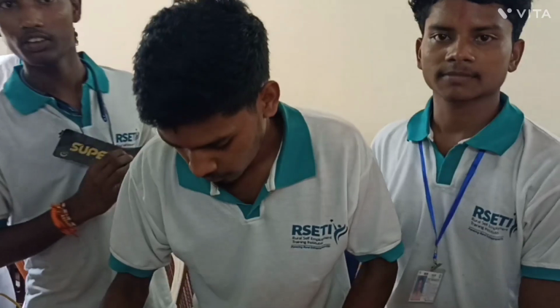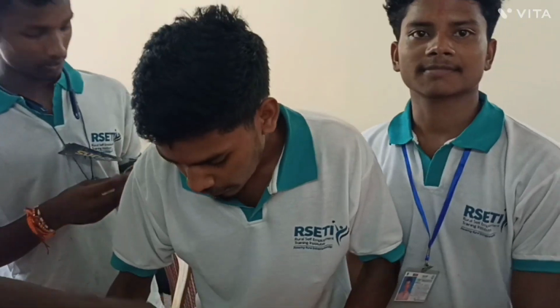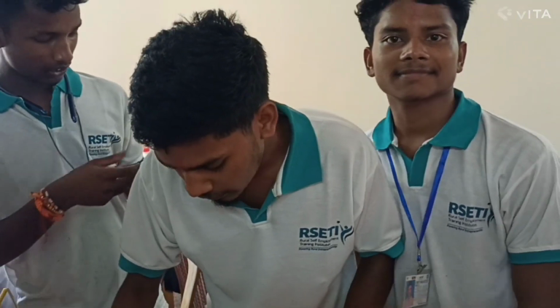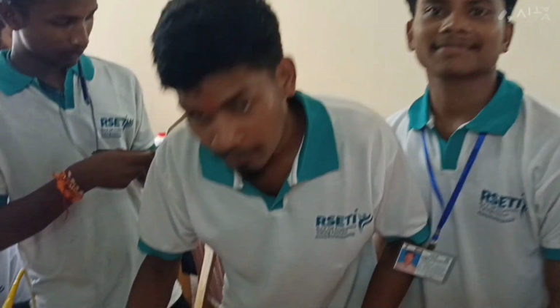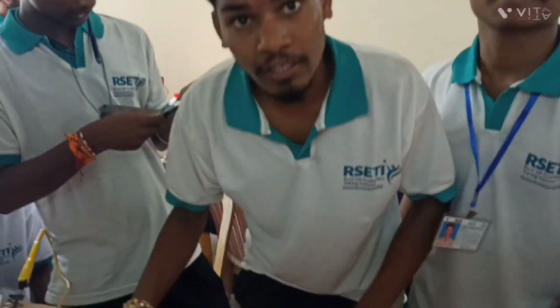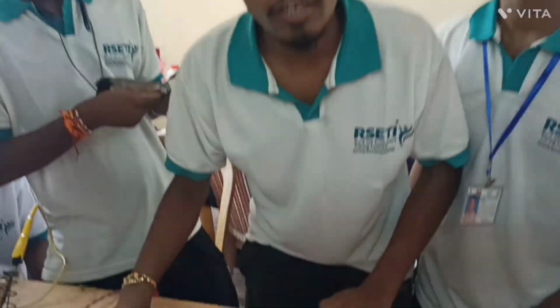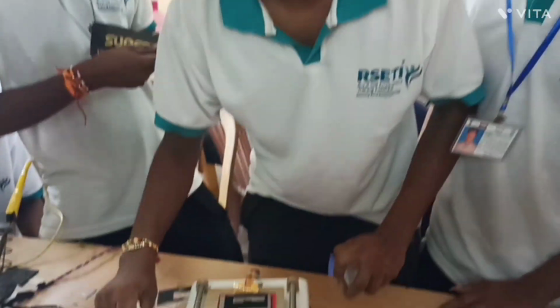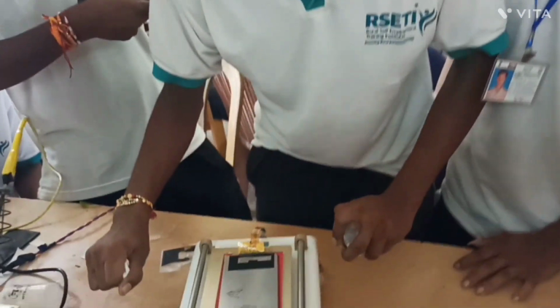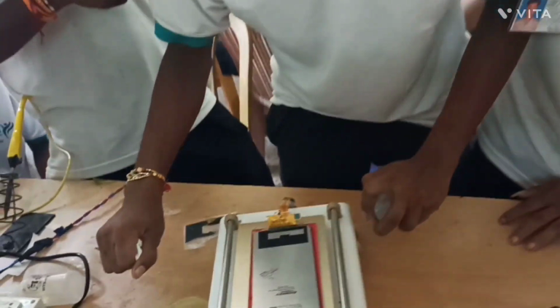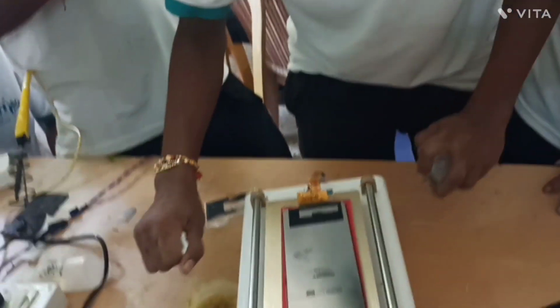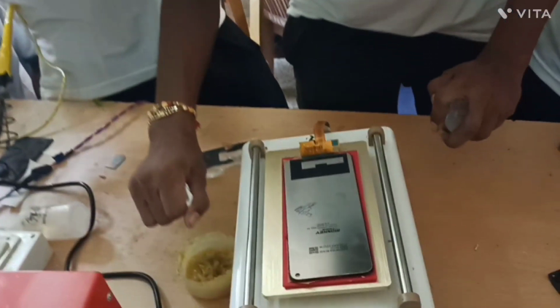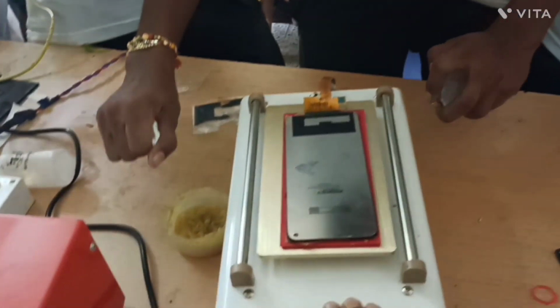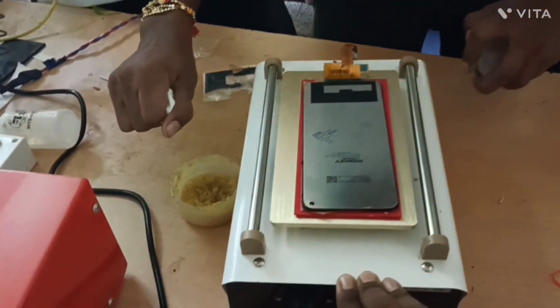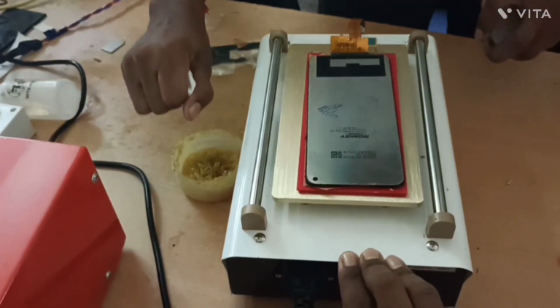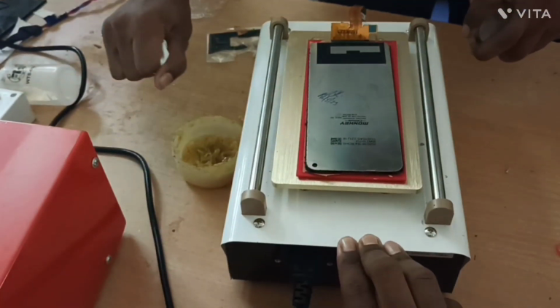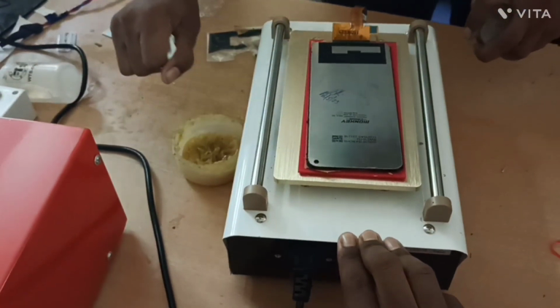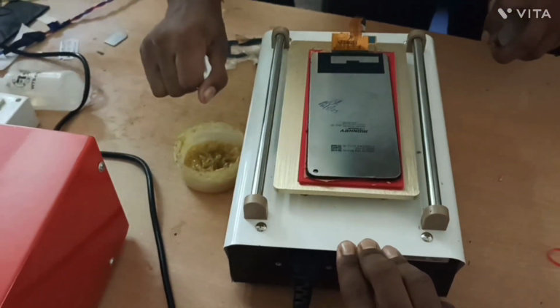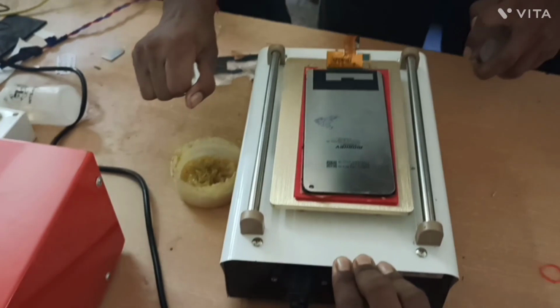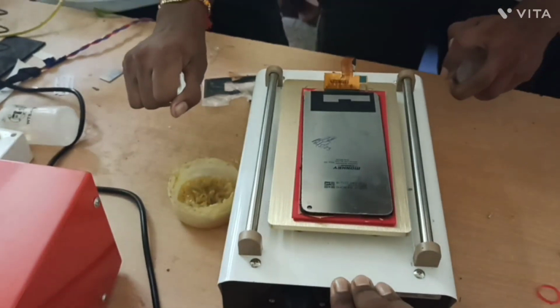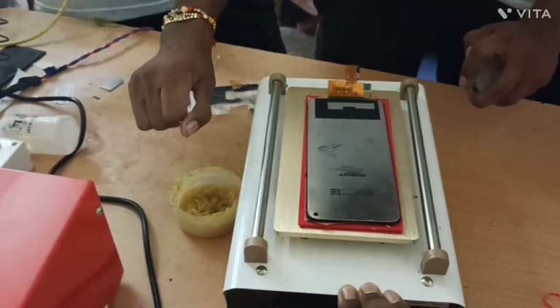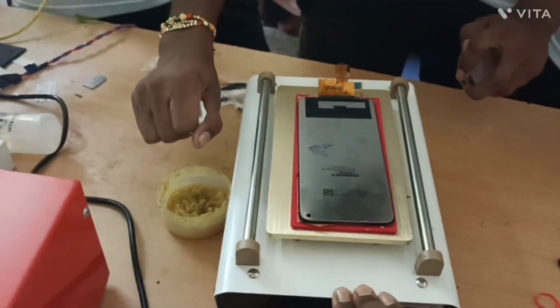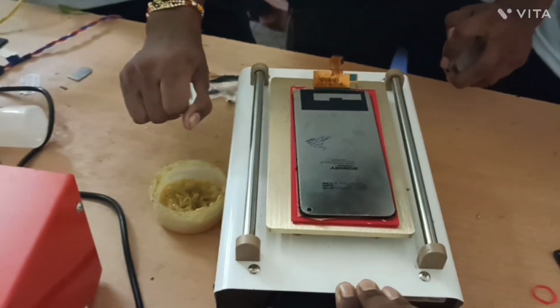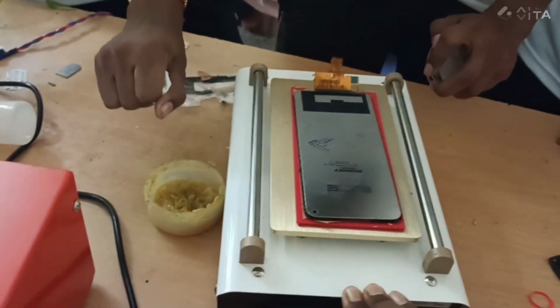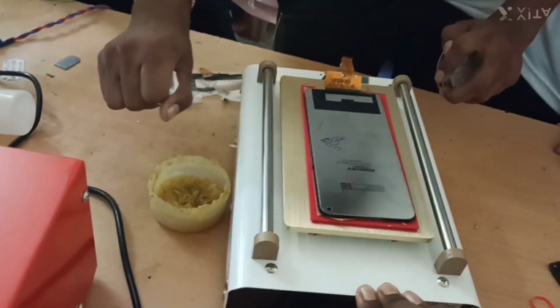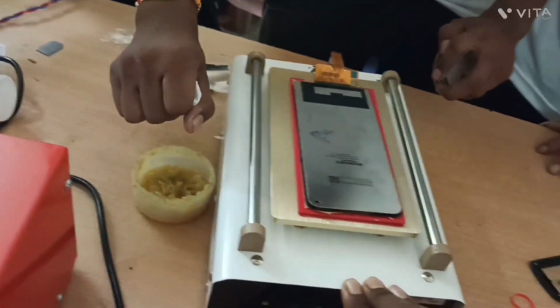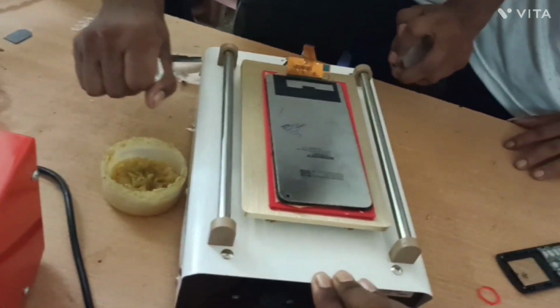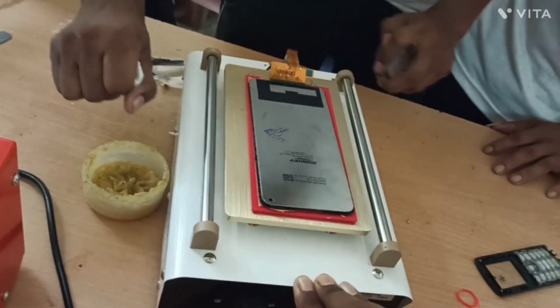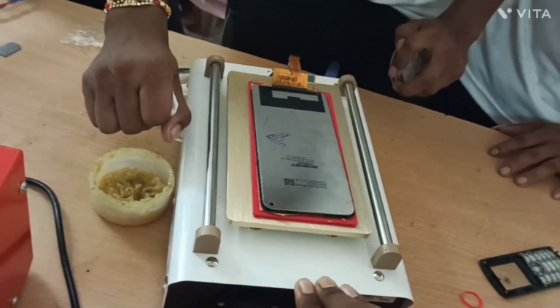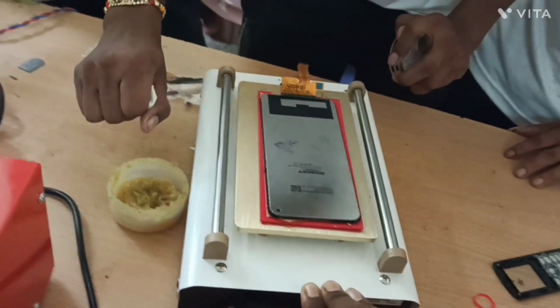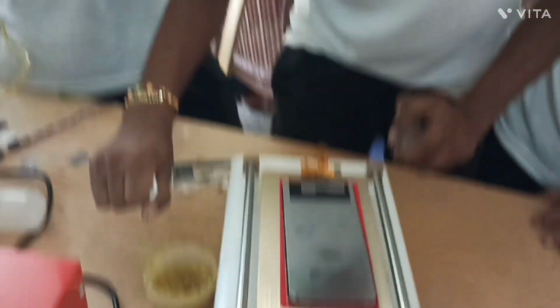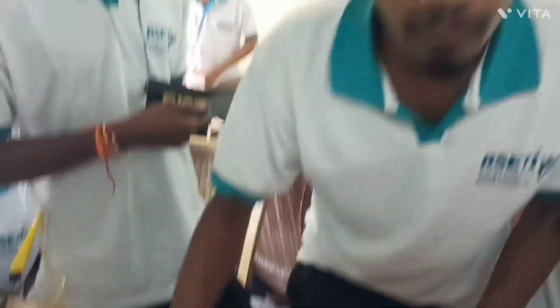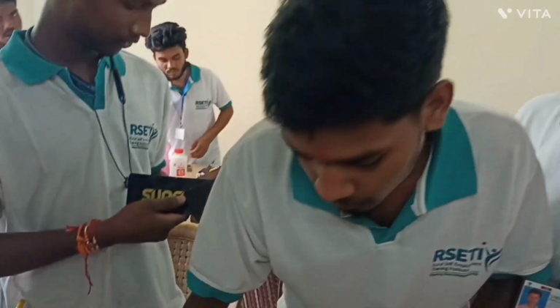This is the touch and the display — they are different. What do you say about the machine? The screen is separate.